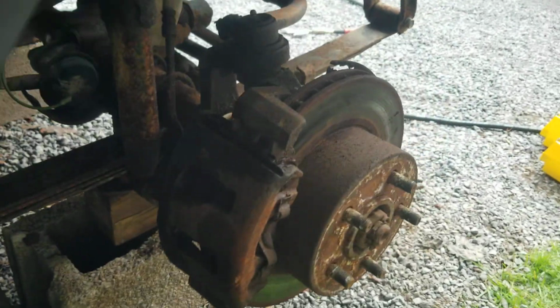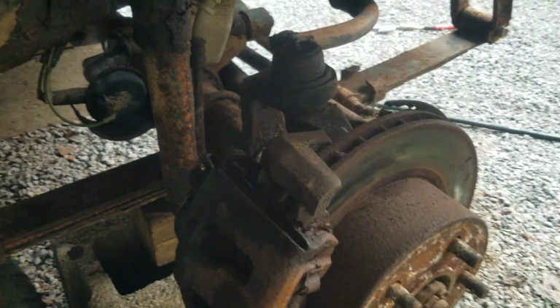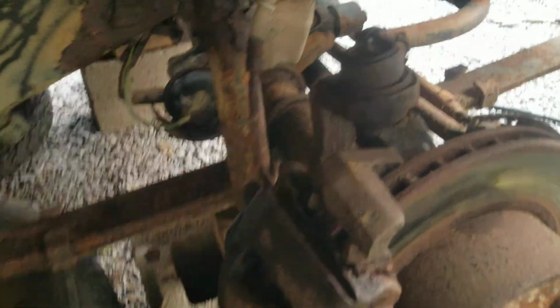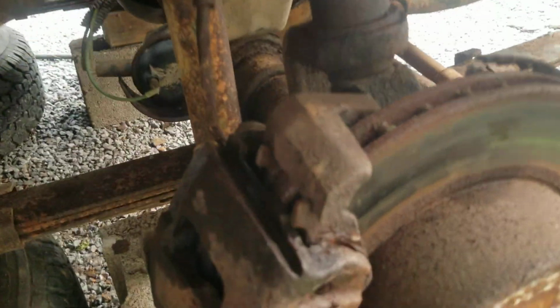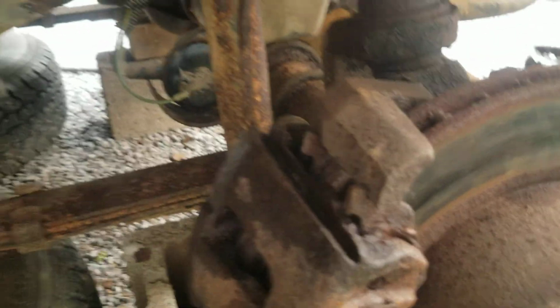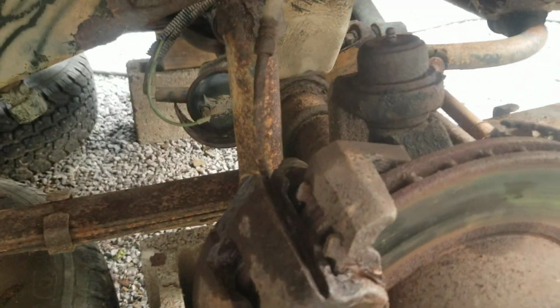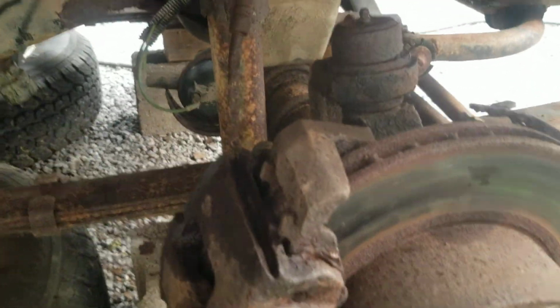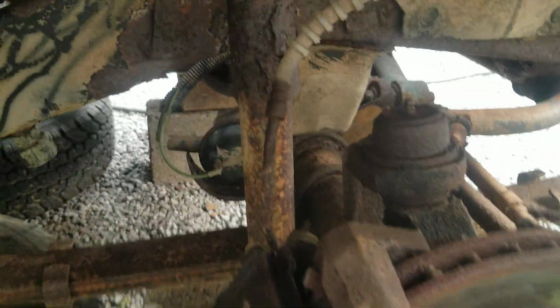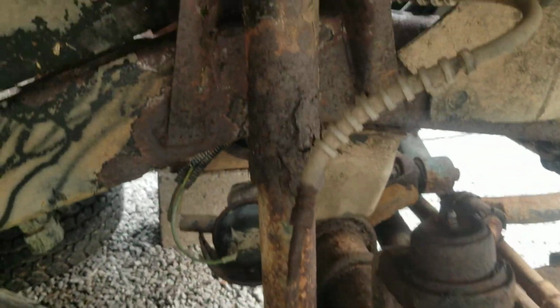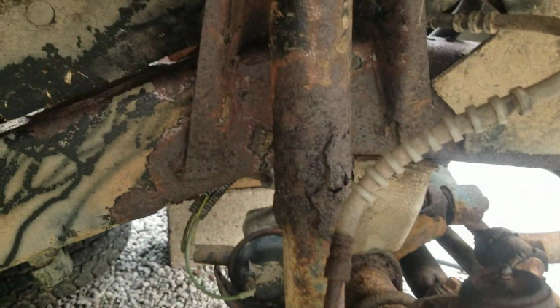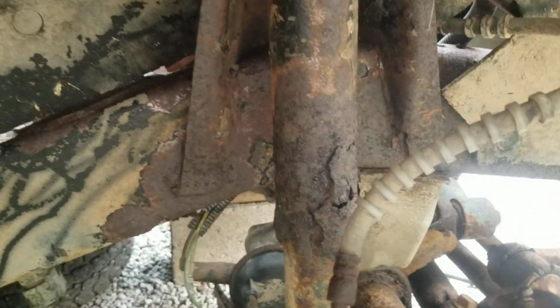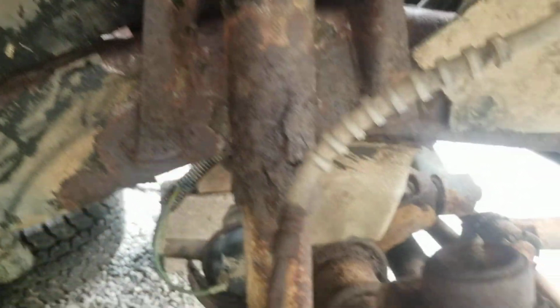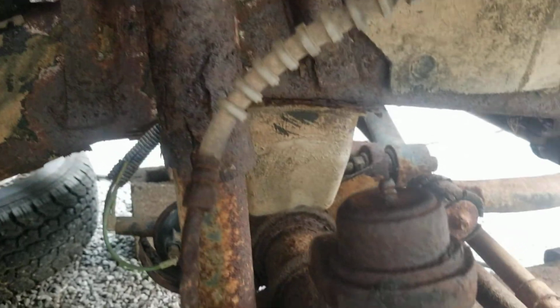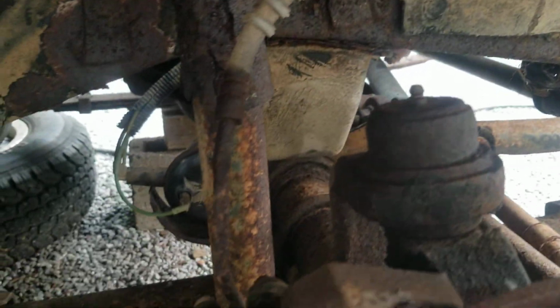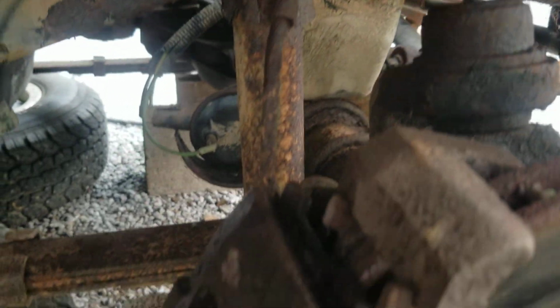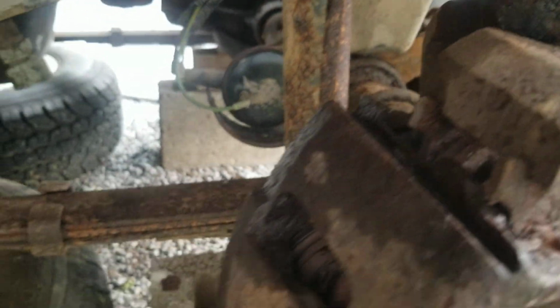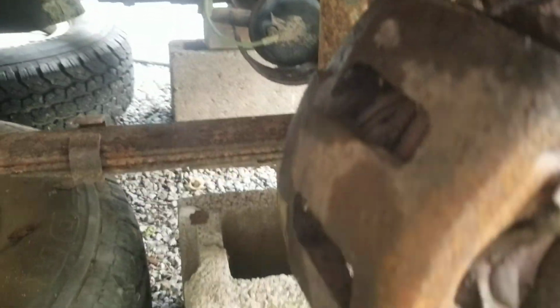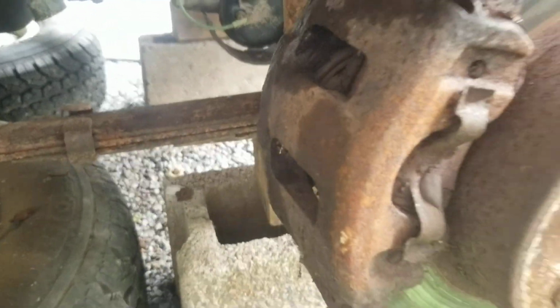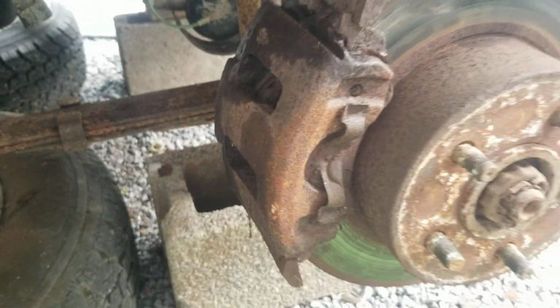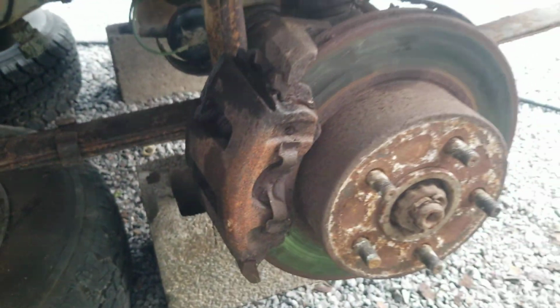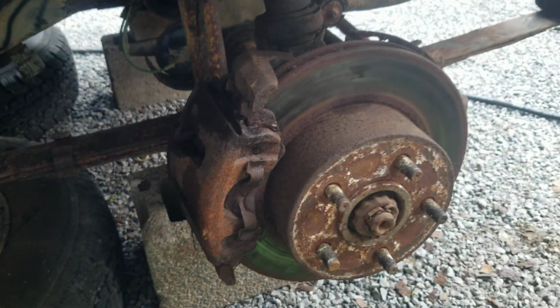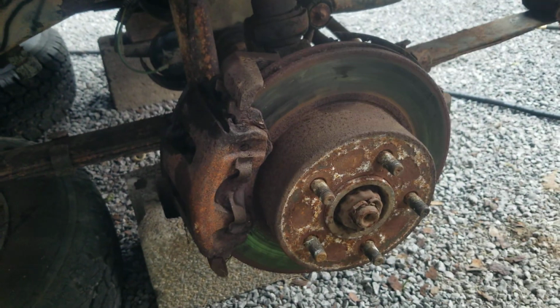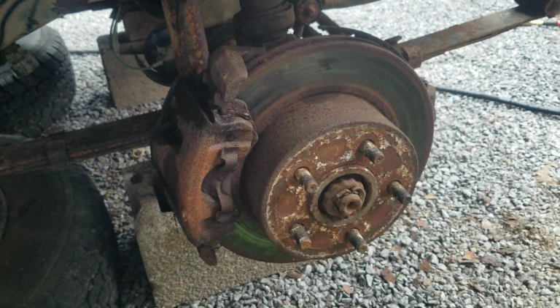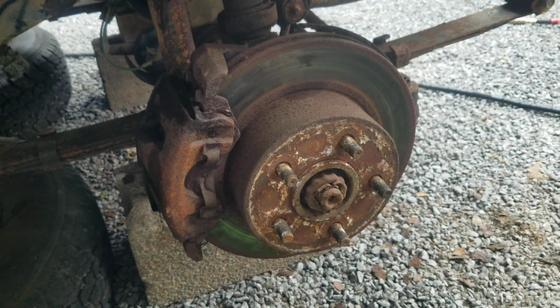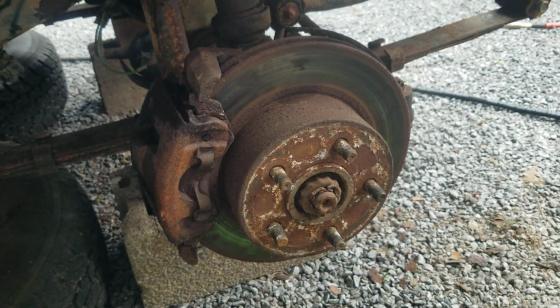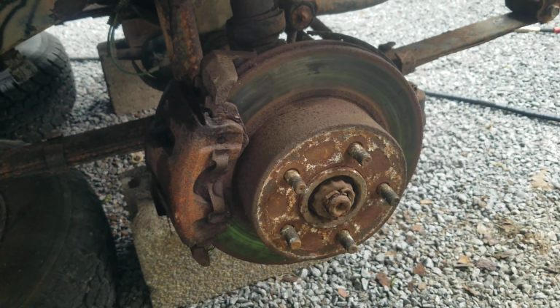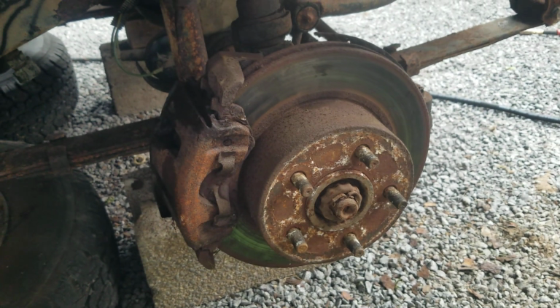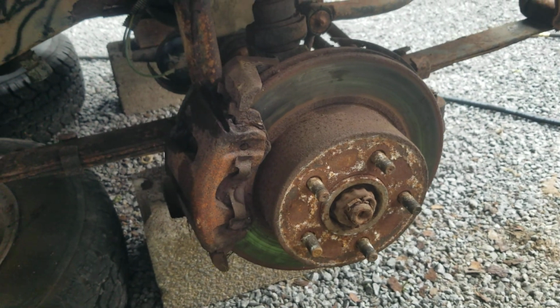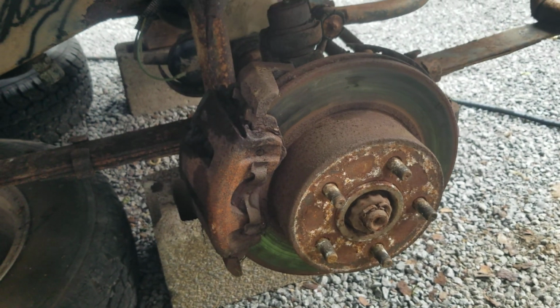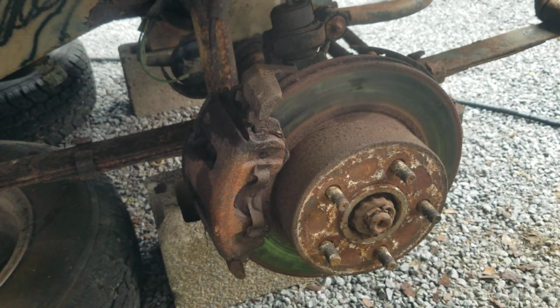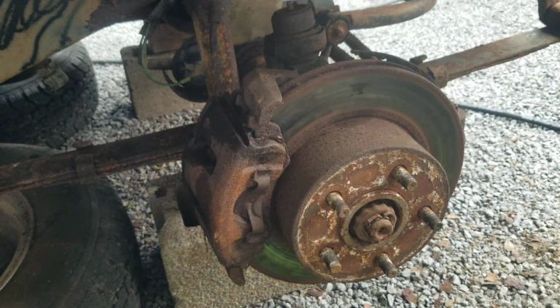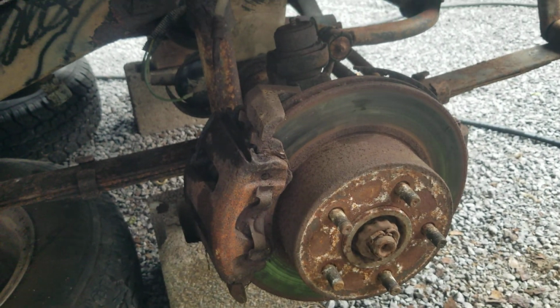The front-side shocks are shot, but still, I'm pretty happy with it overall.